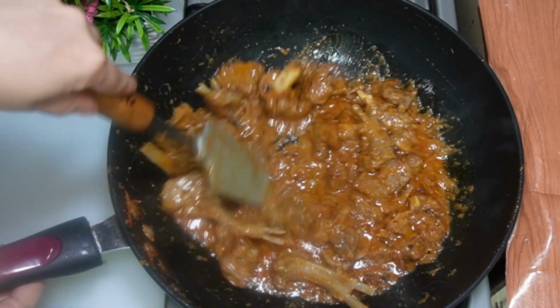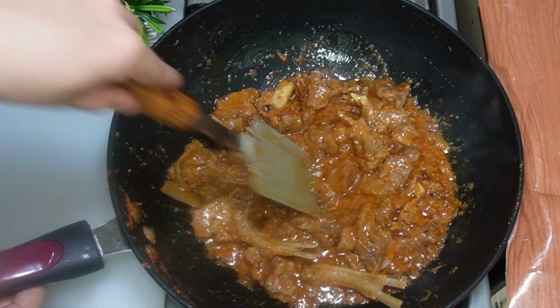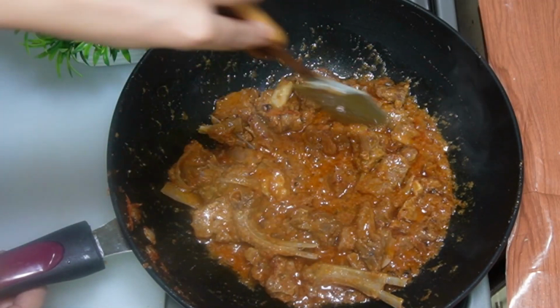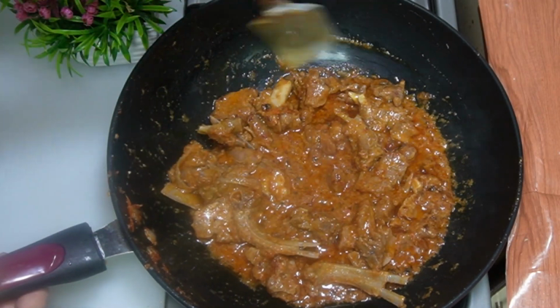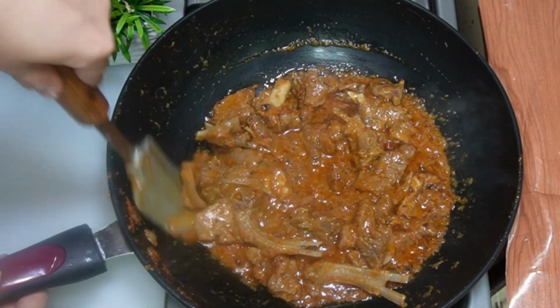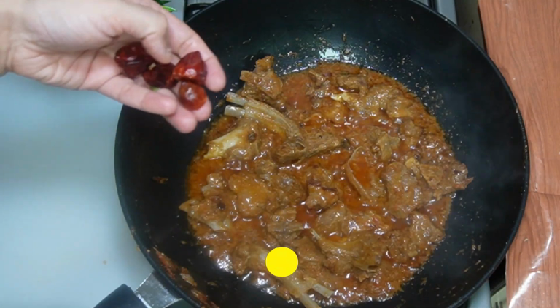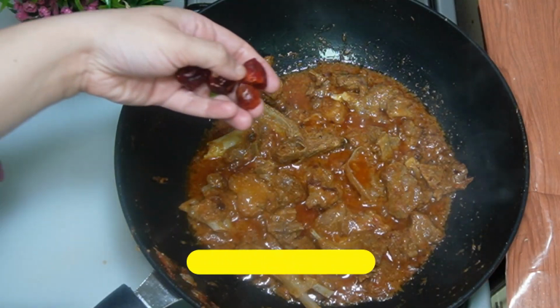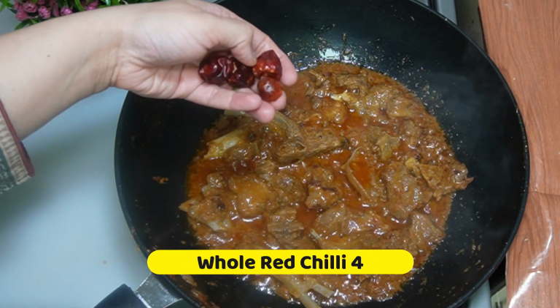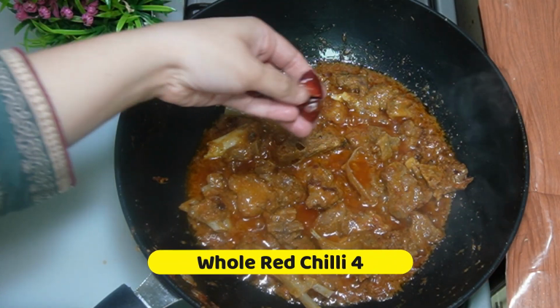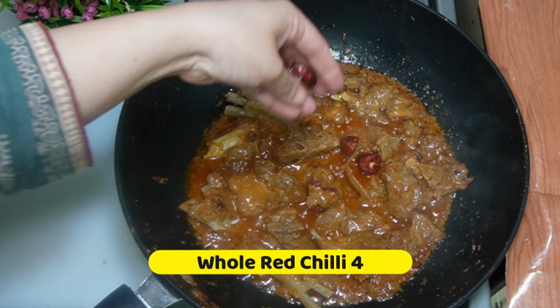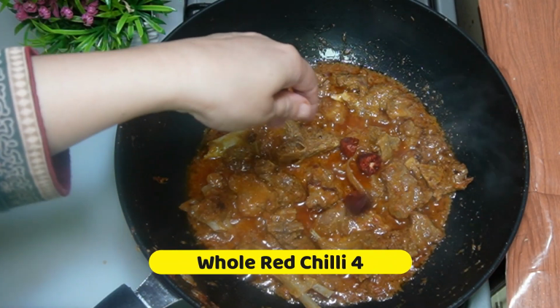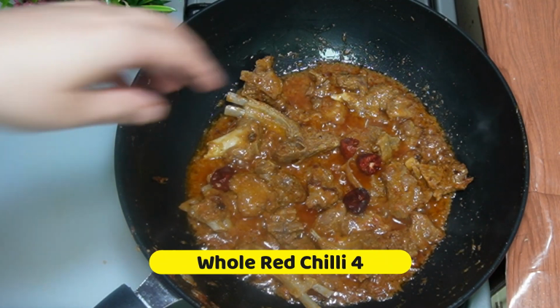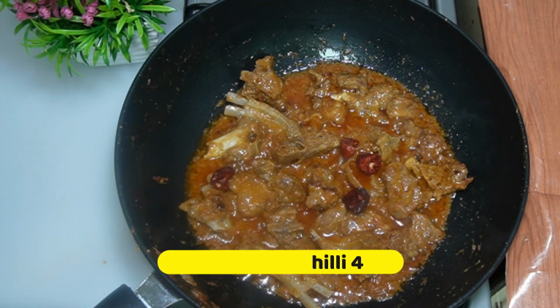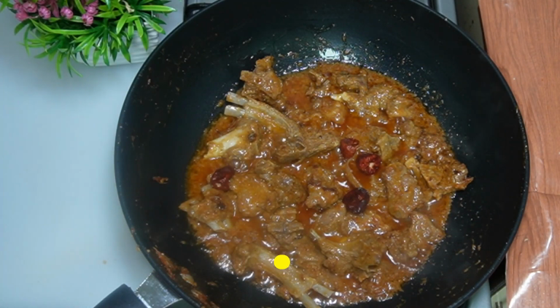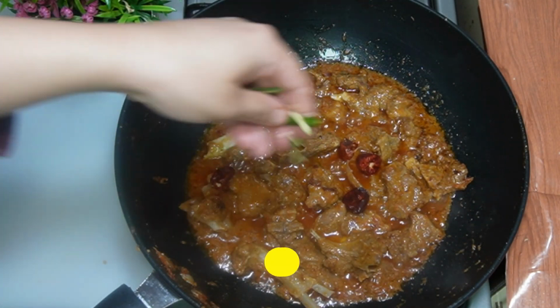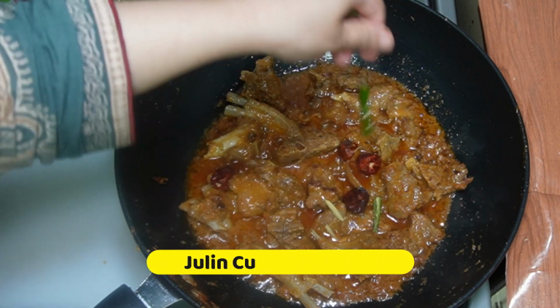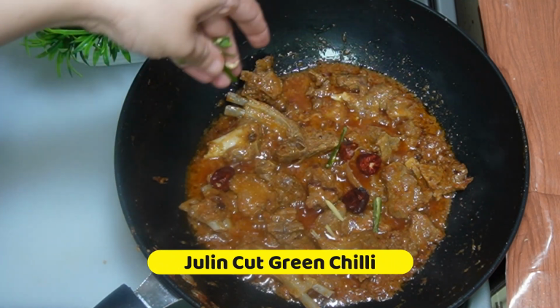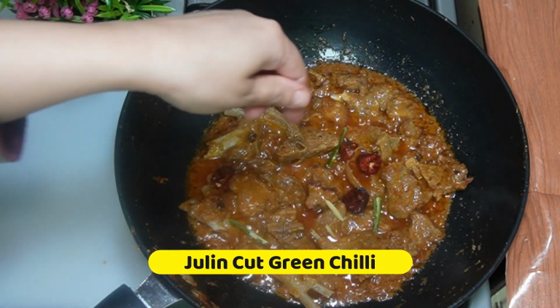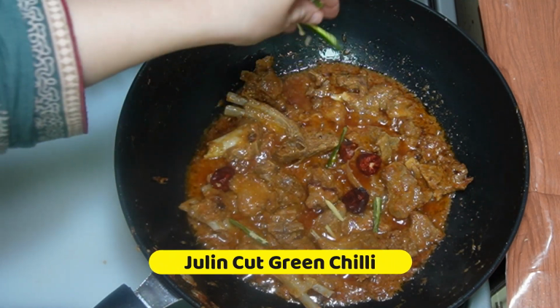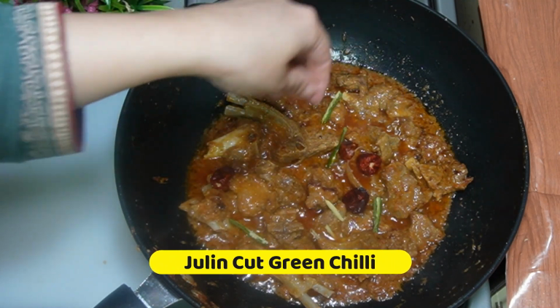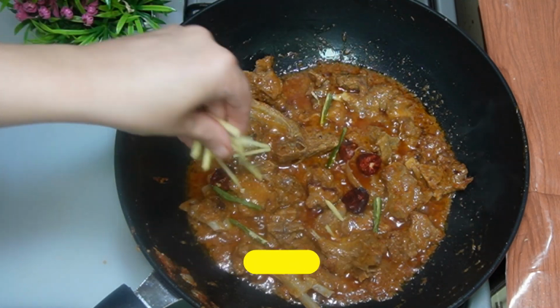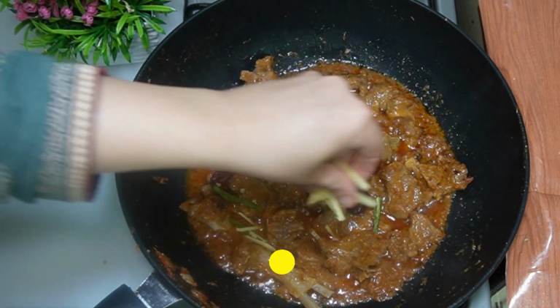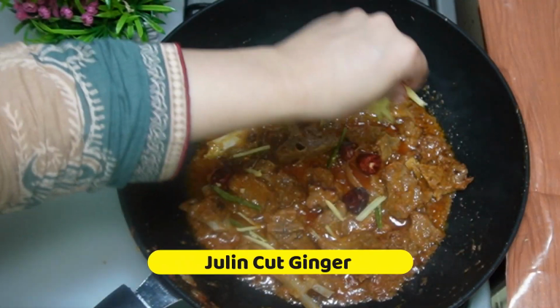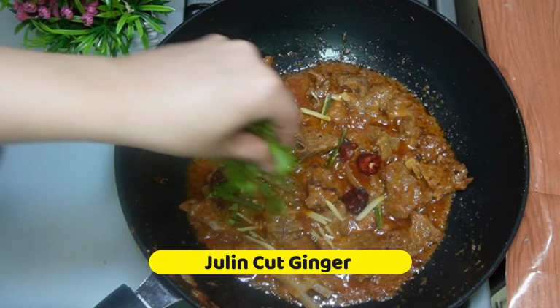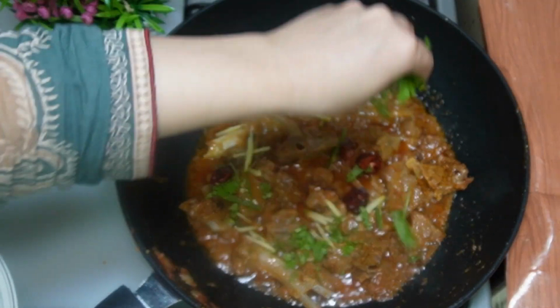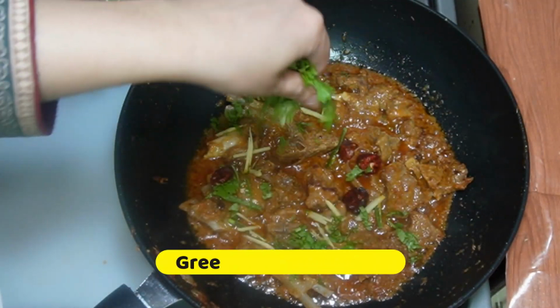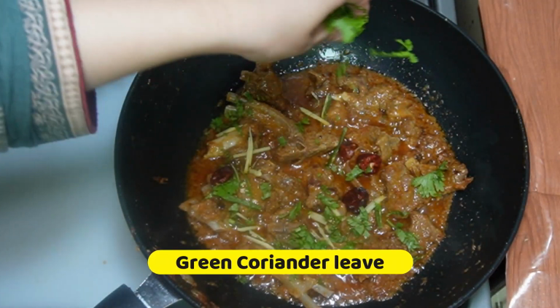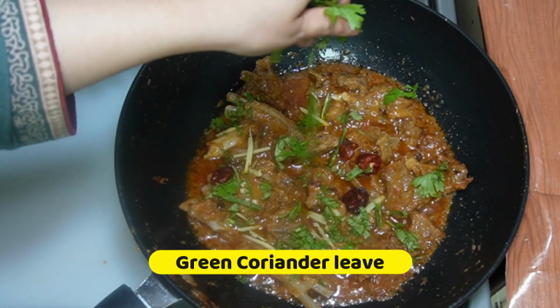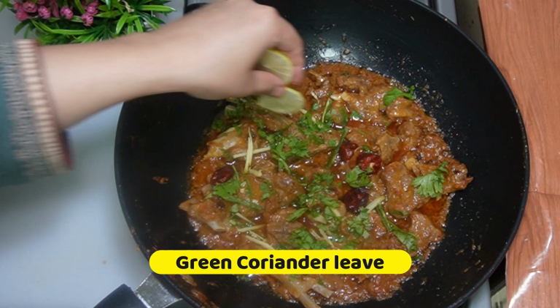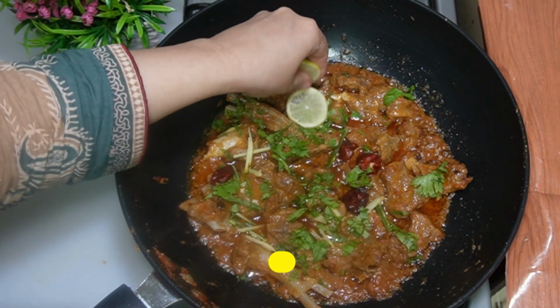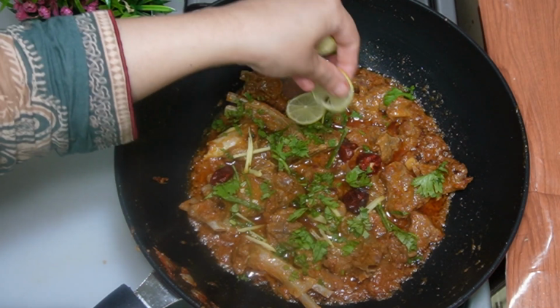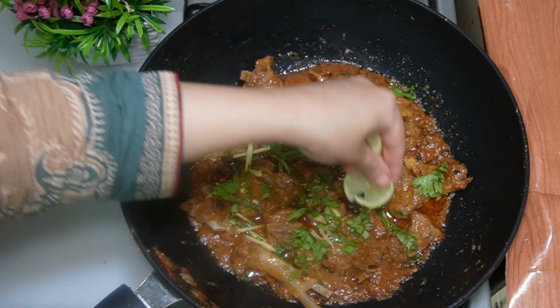Add 4 peppercorns and green chilies. Add 3 slices of lemon.